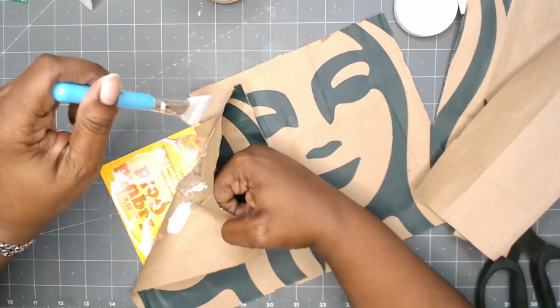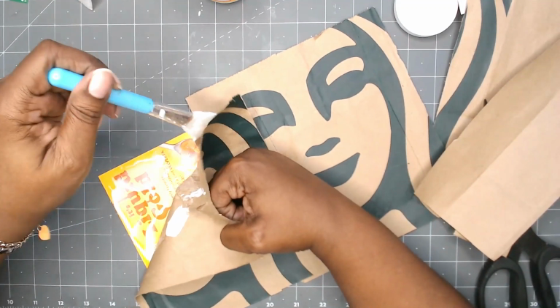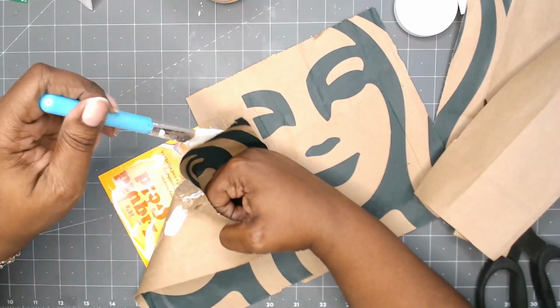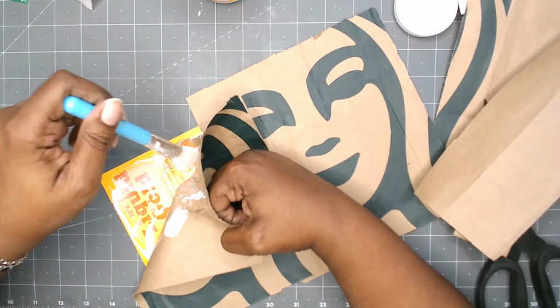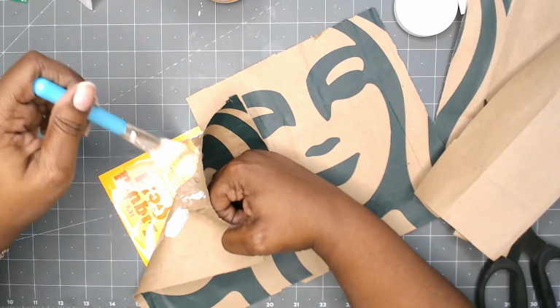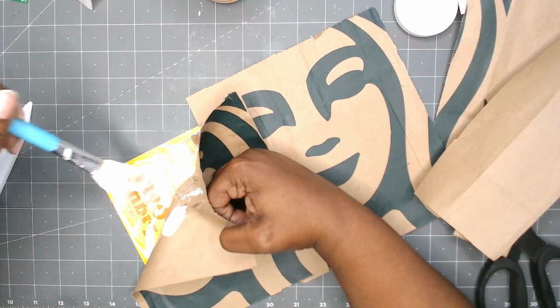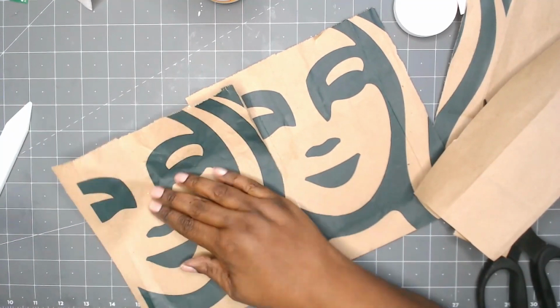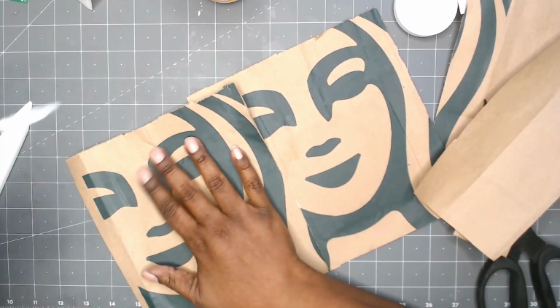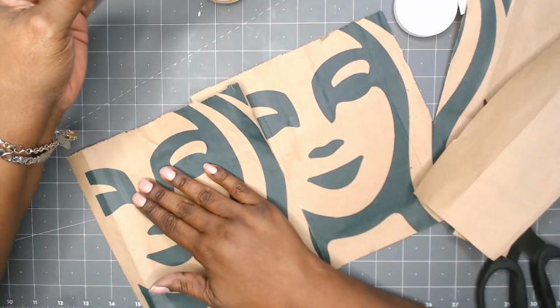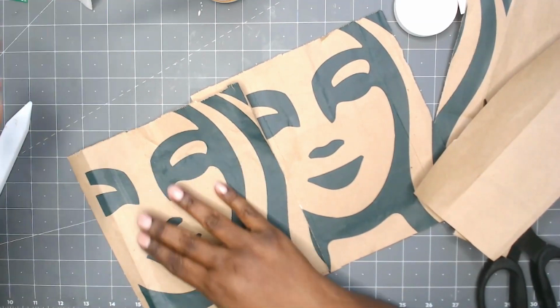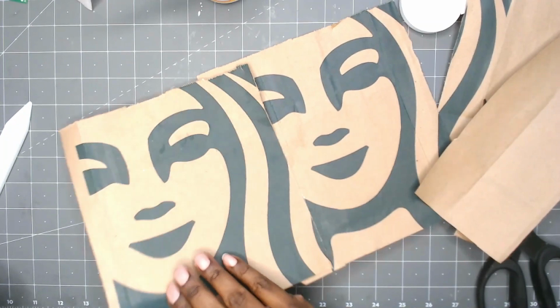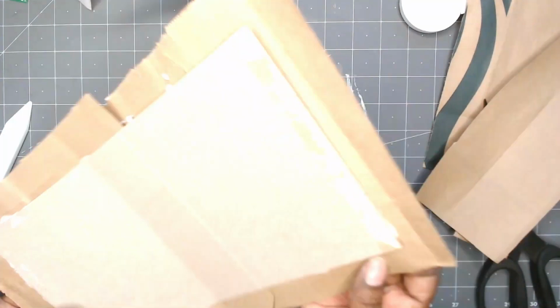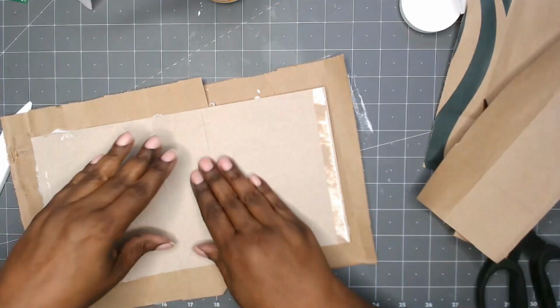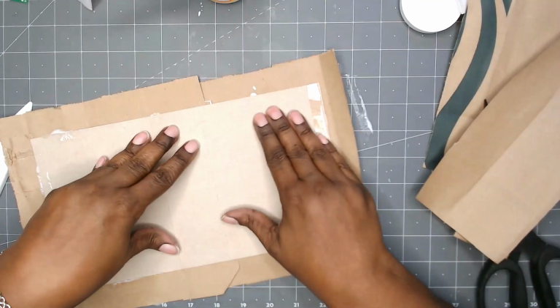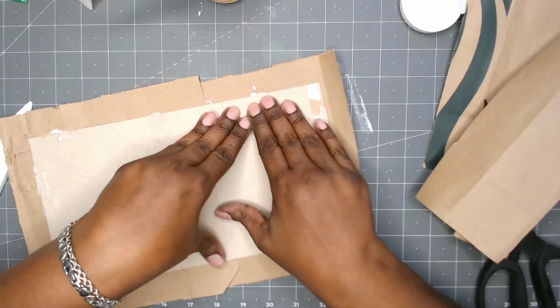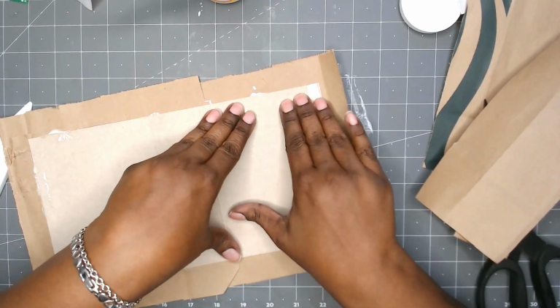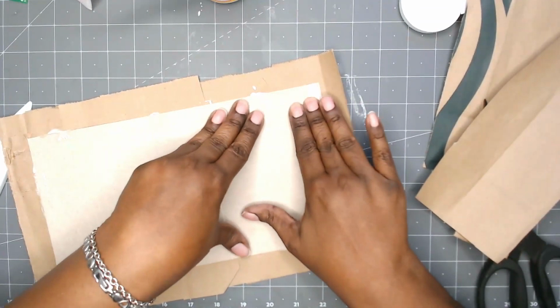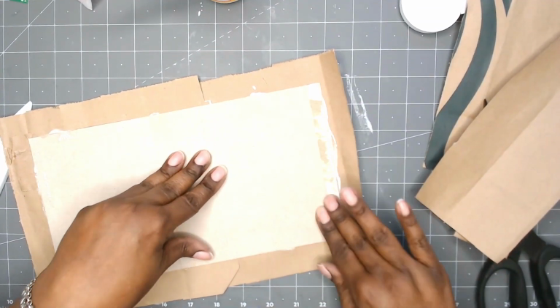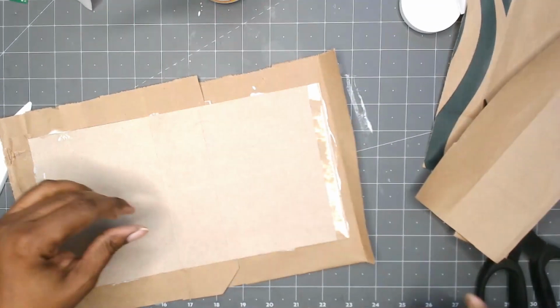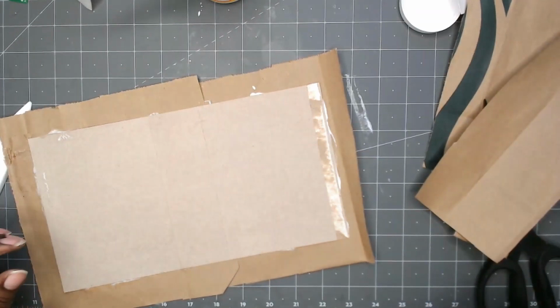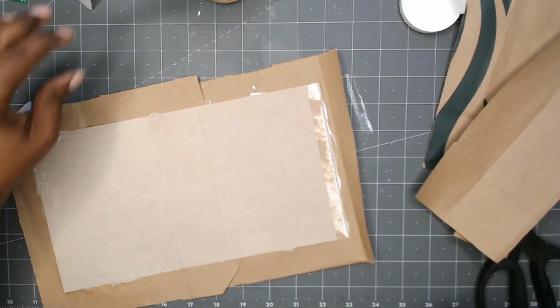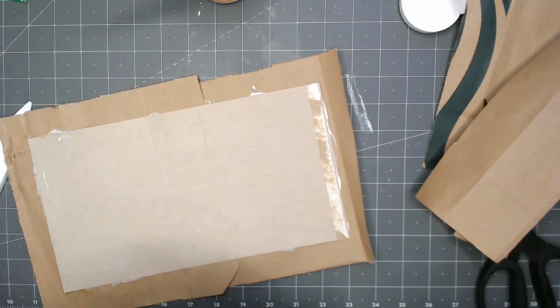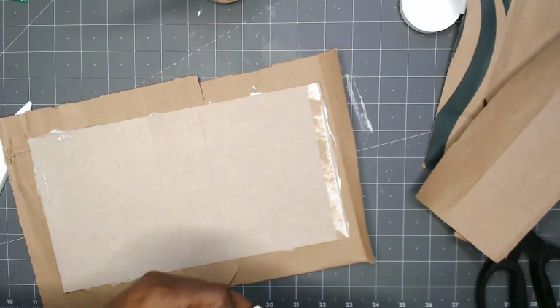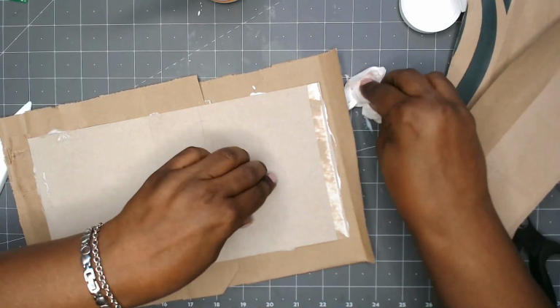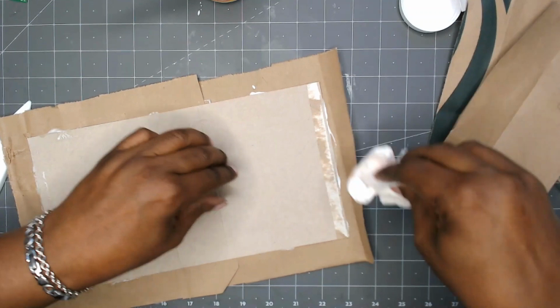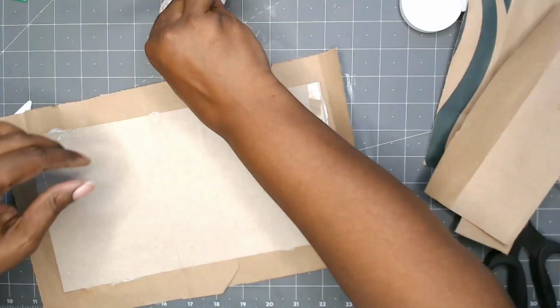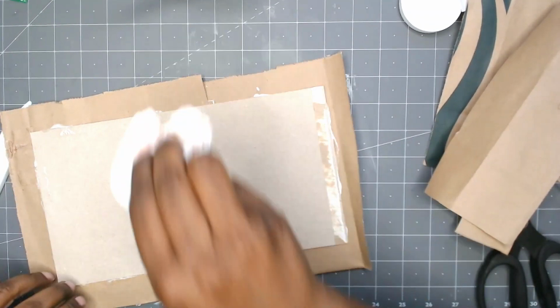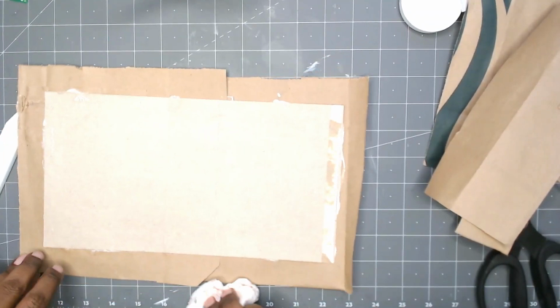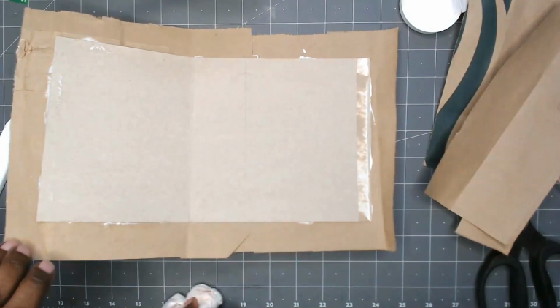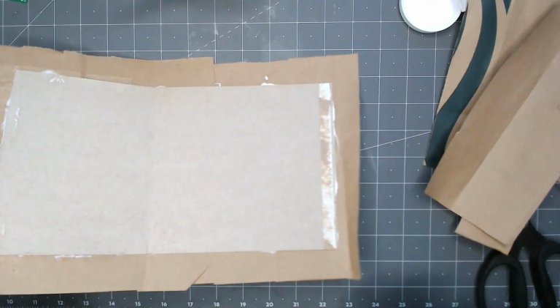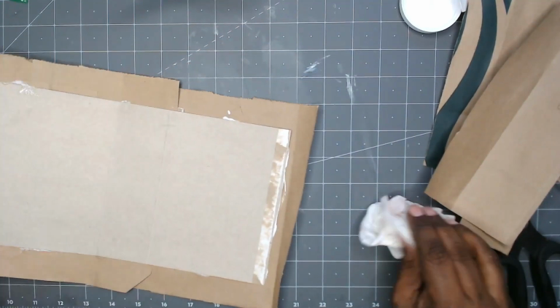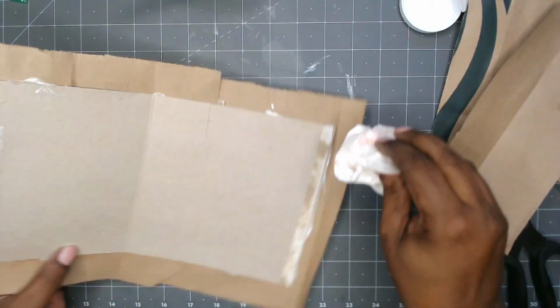I have a problem with that back corner sticking, so I added more Mod Podge to that as well, and just cleaning up where I got glue all over my mat.